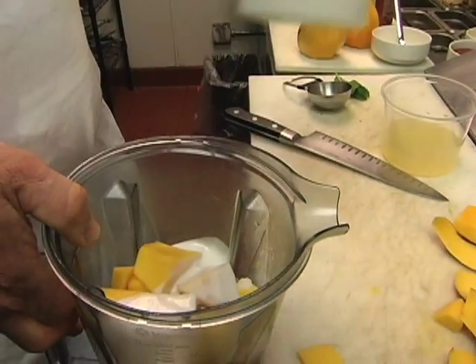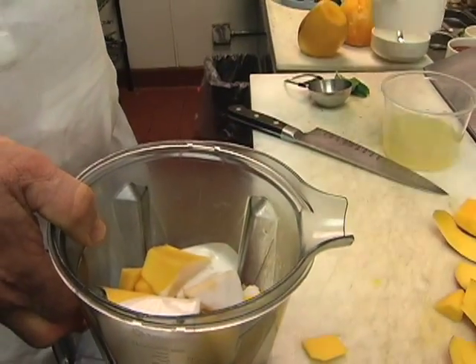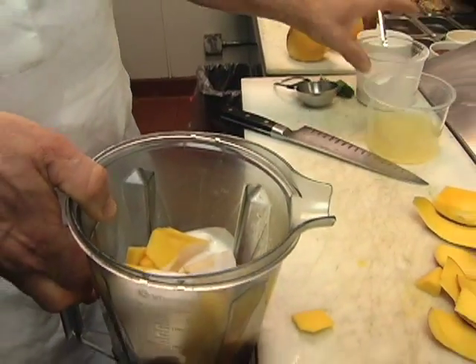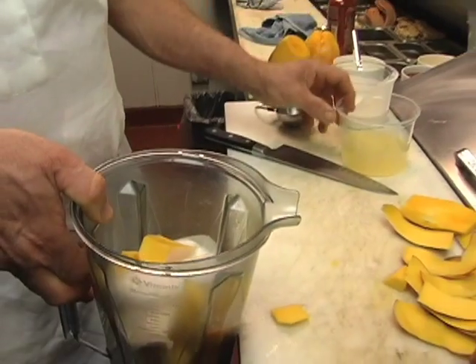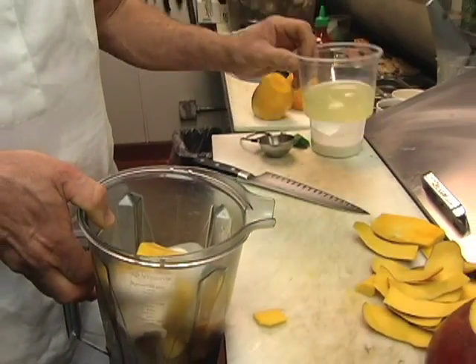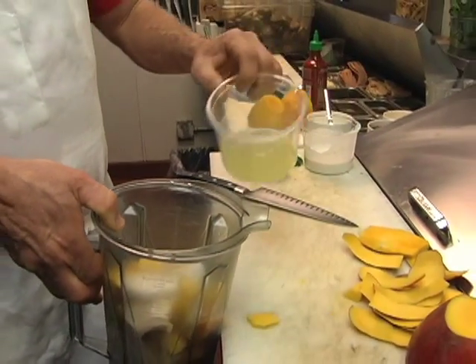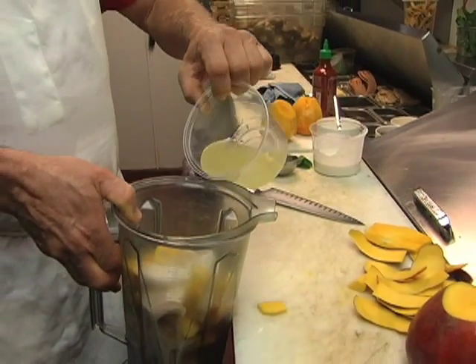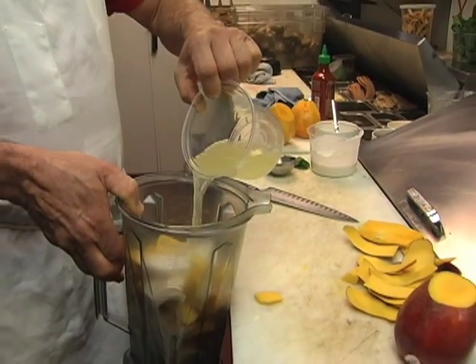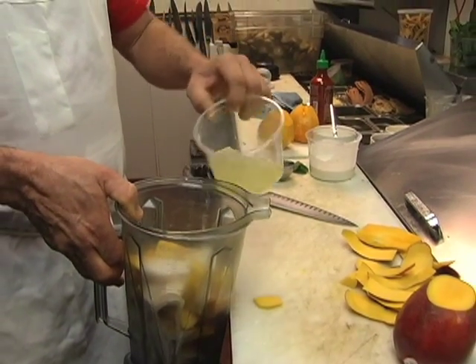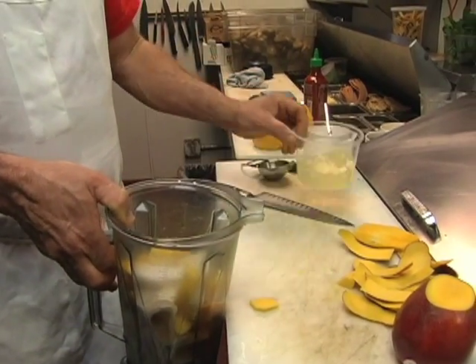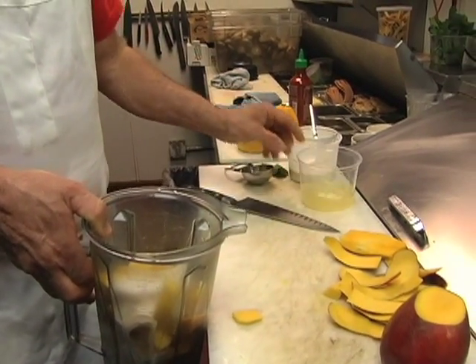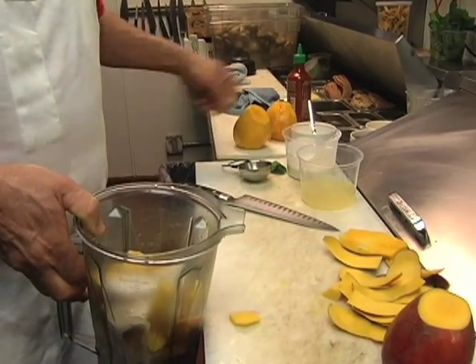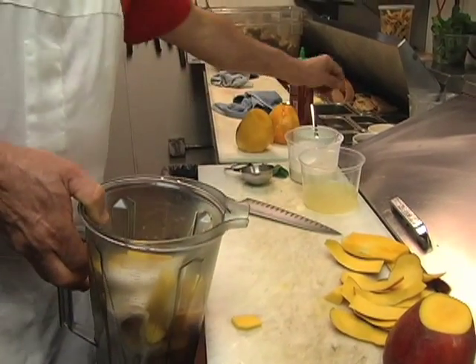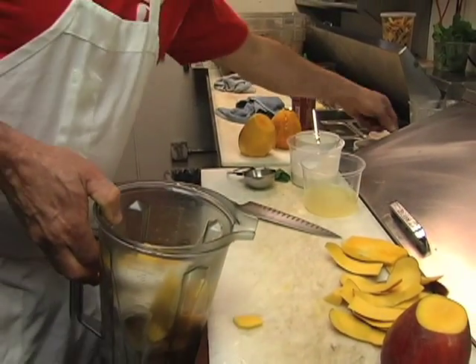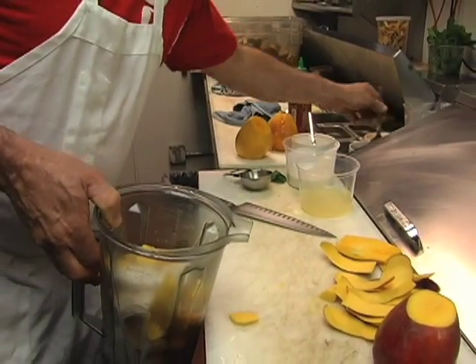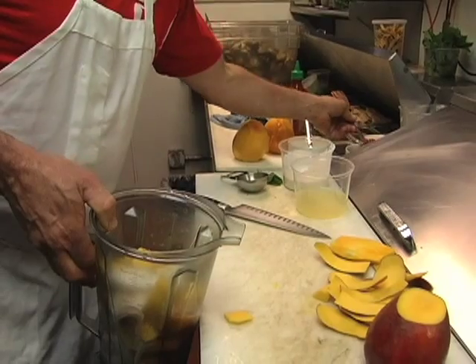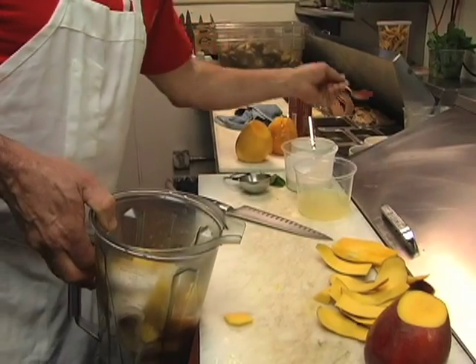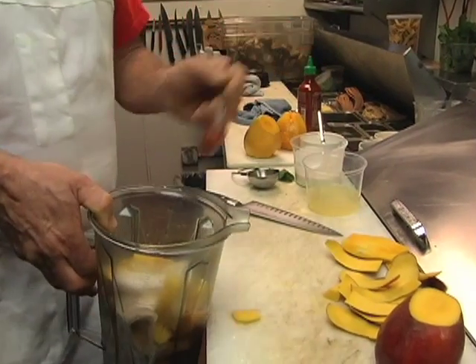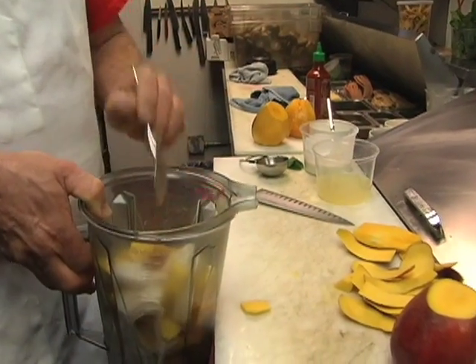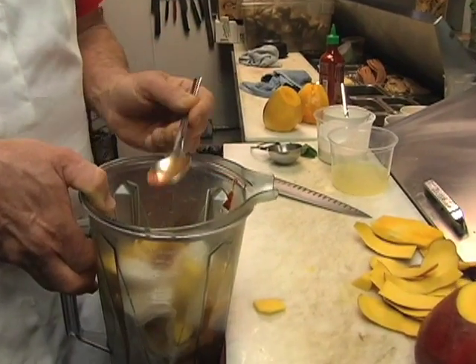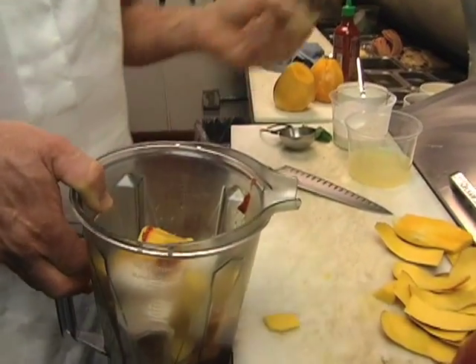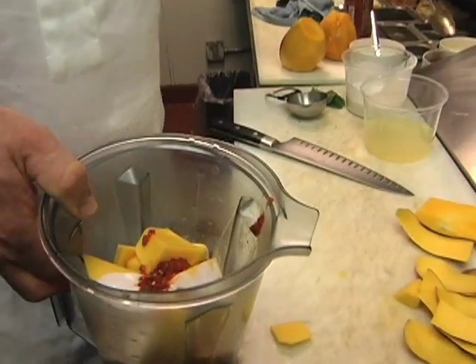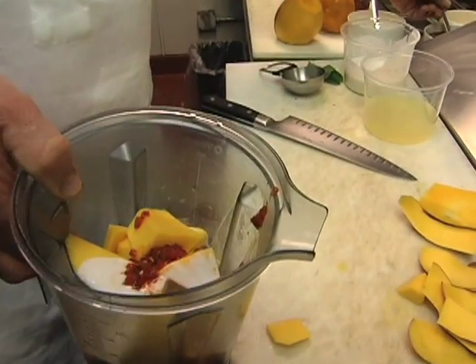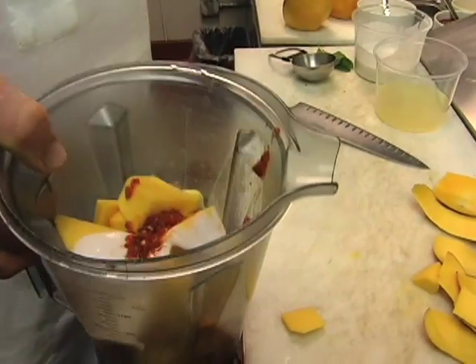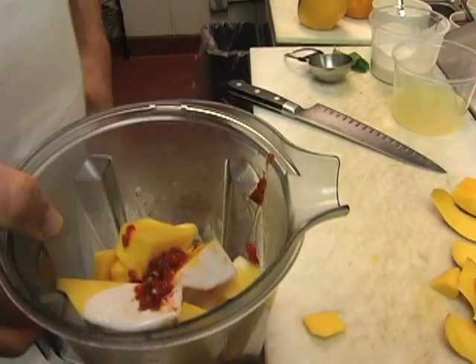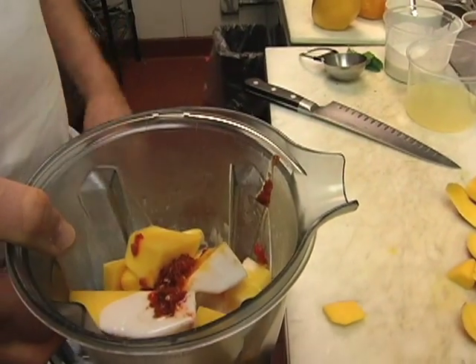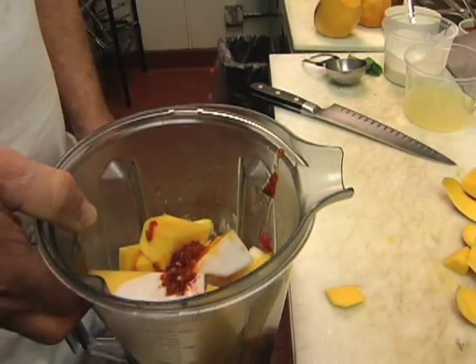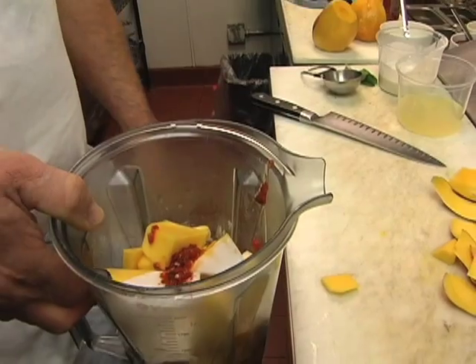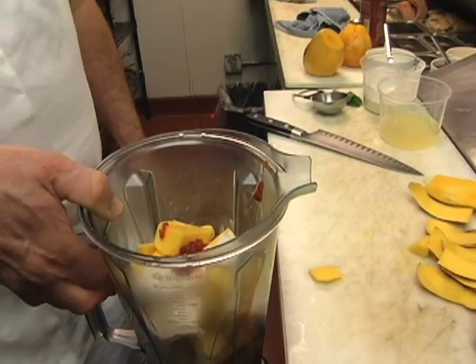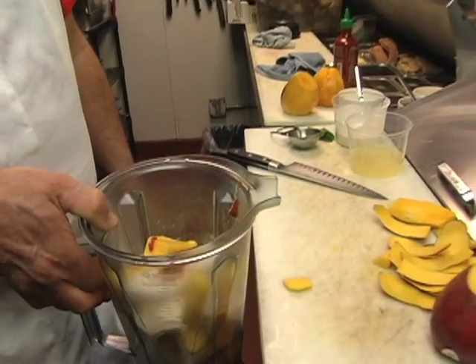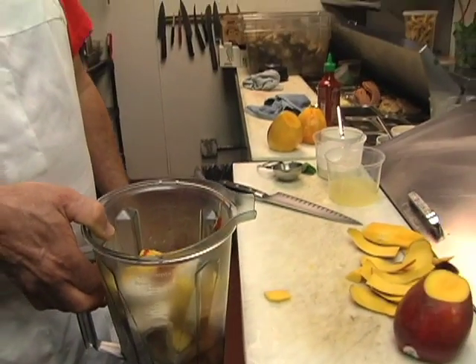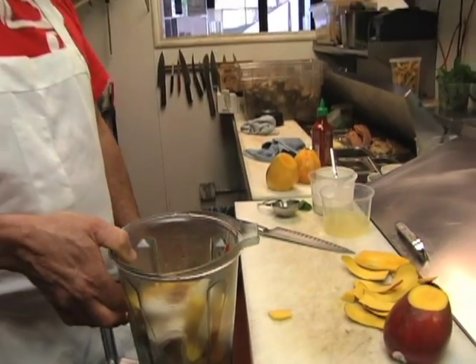This is unsweetened coconut milk. About a quarter cup of ginger water, and then a little bit of chili sauce to give it a nice spicy cool component, and we're gonna take that to the blender.